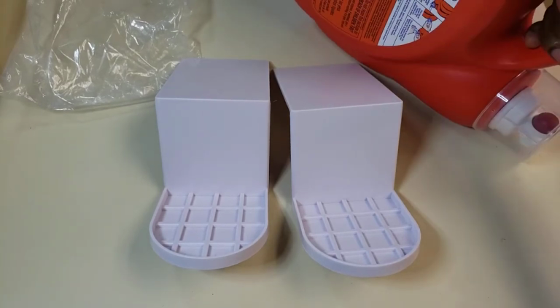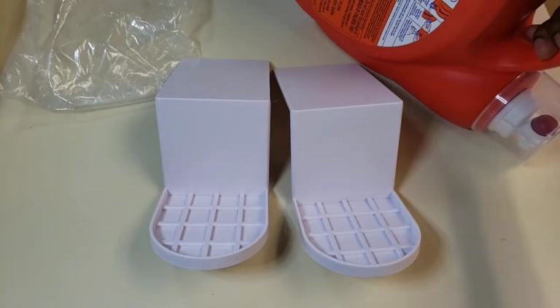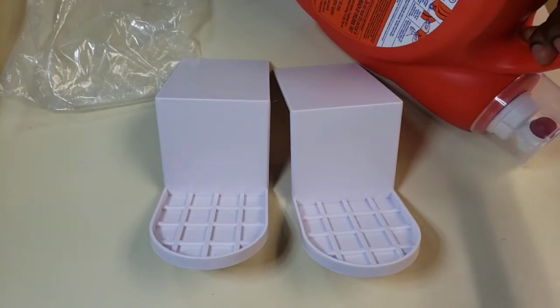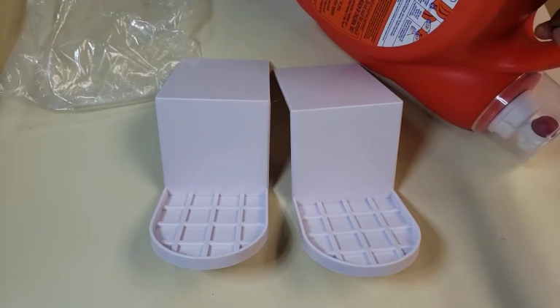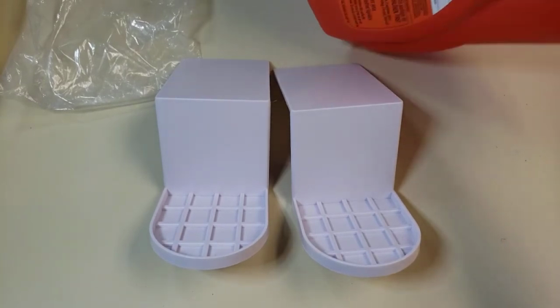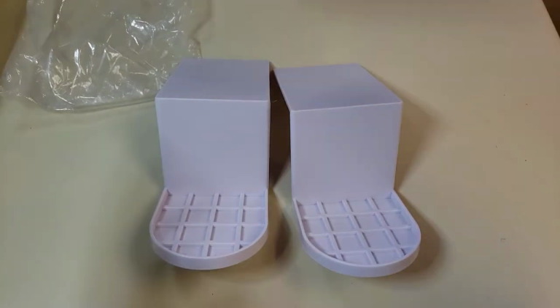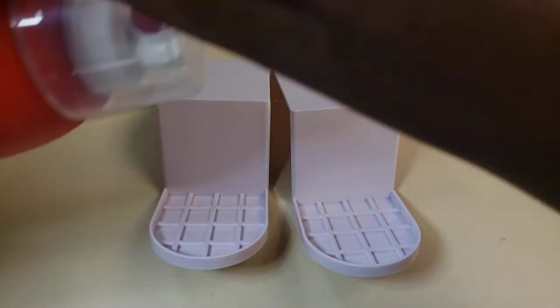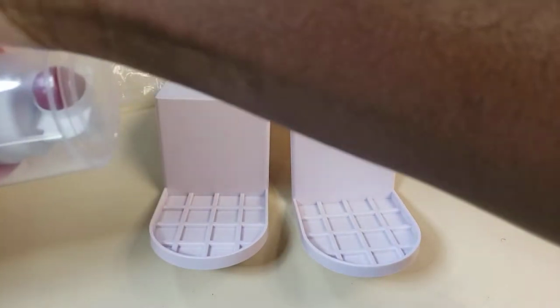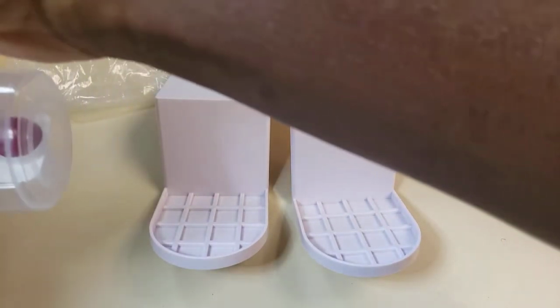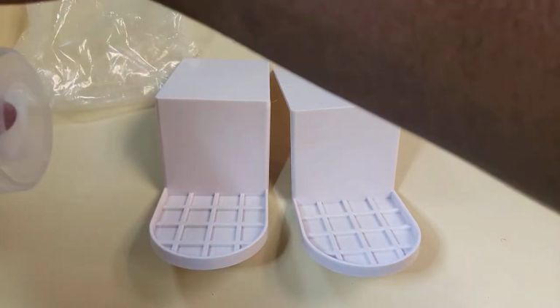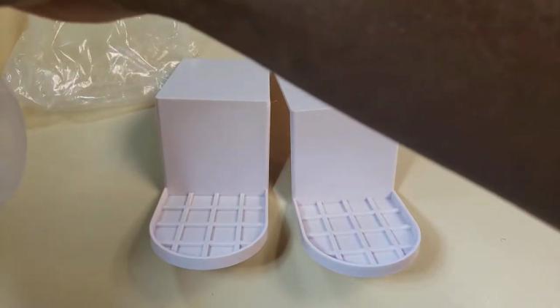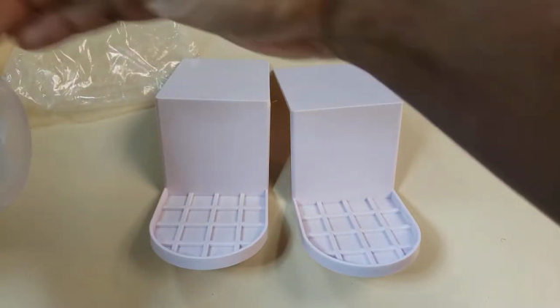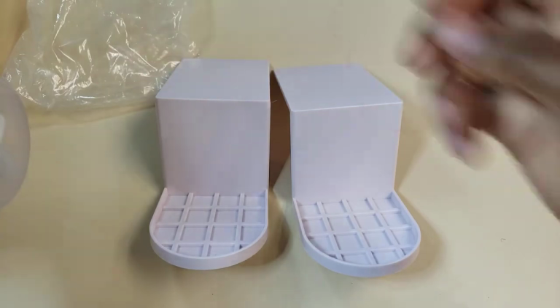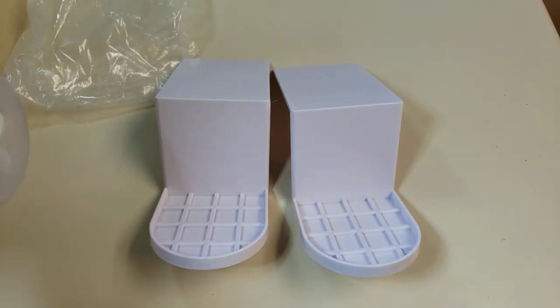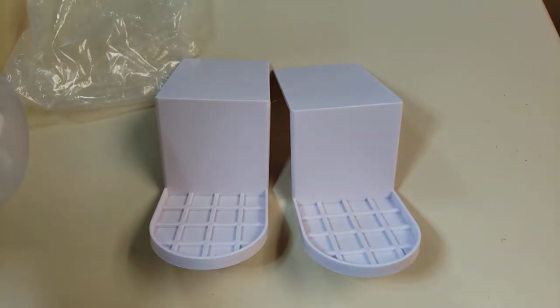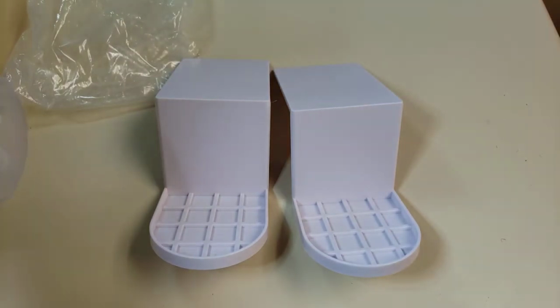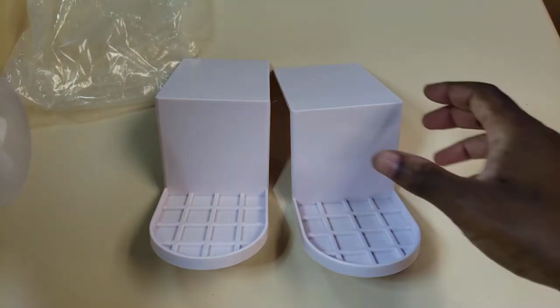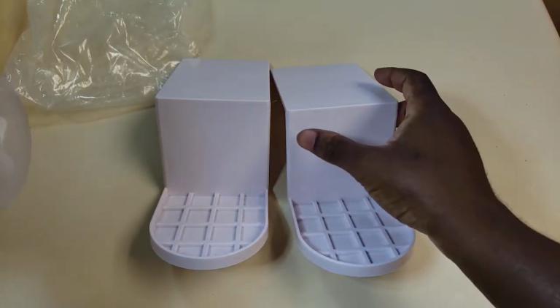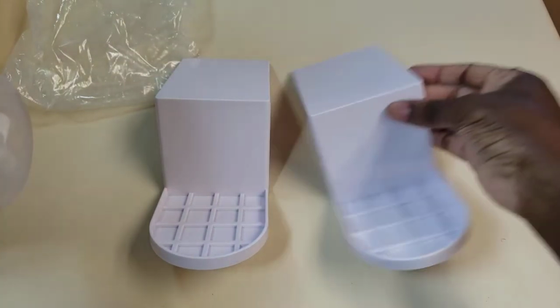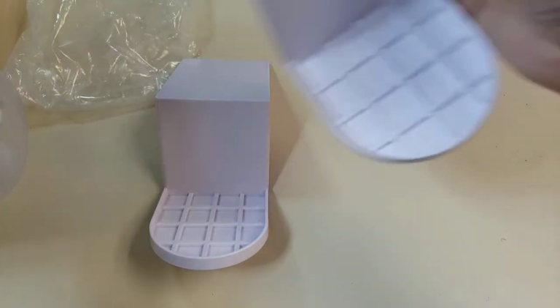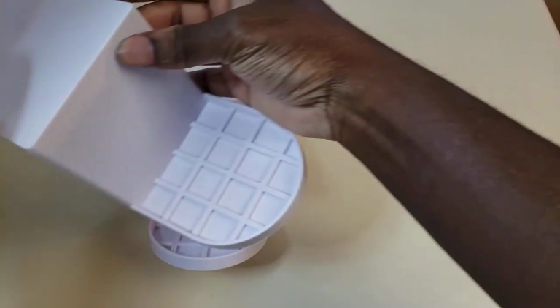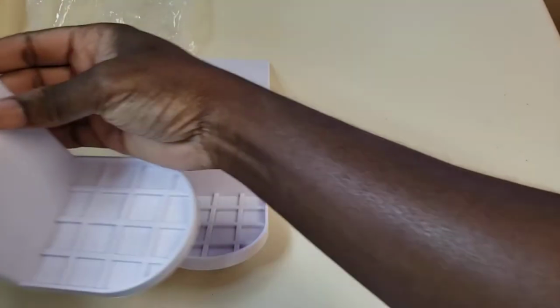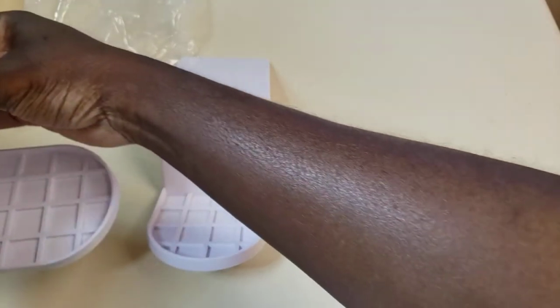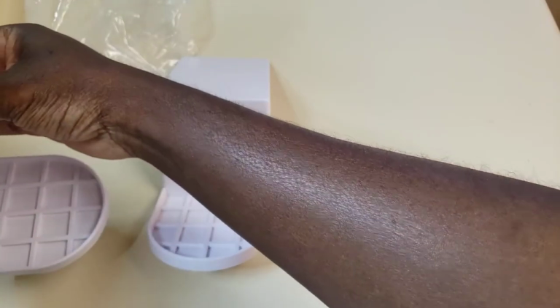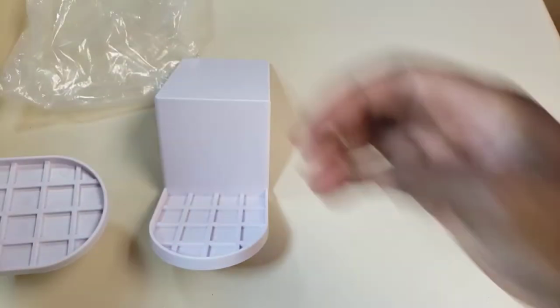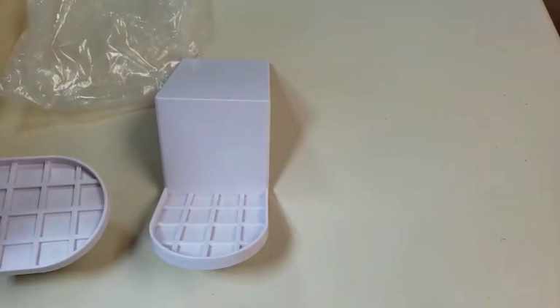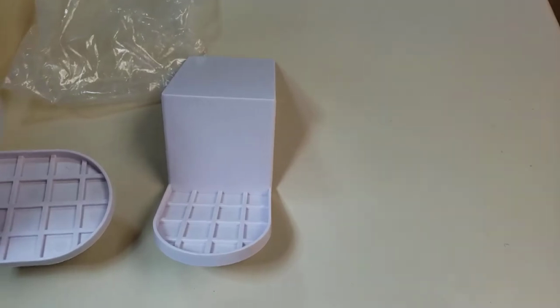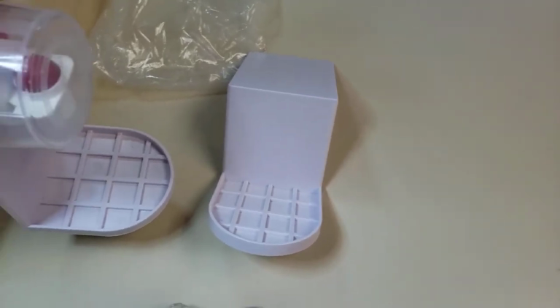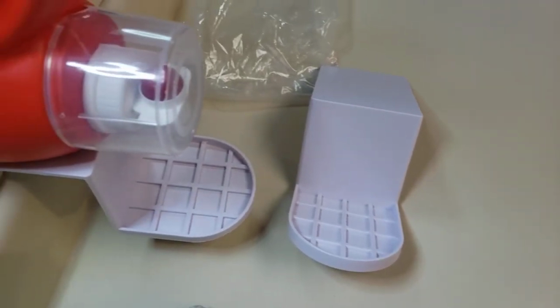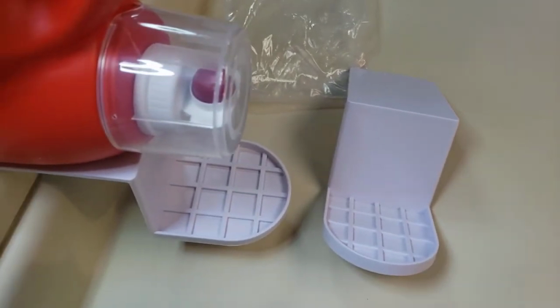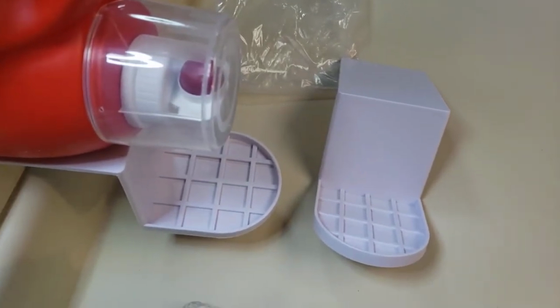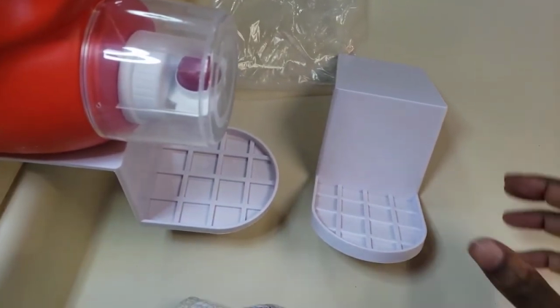Let me grab it. Okay, so I have some laundry detergent here. I have a counter set up right here, and basically you will put this onto the counter like so.